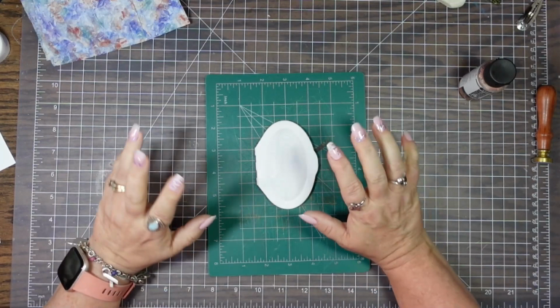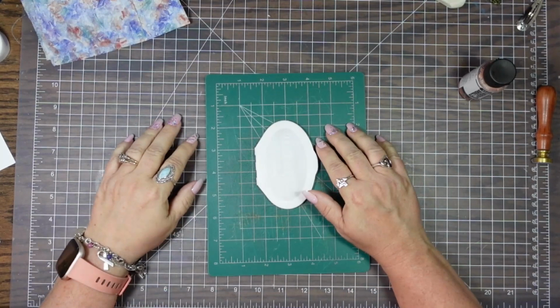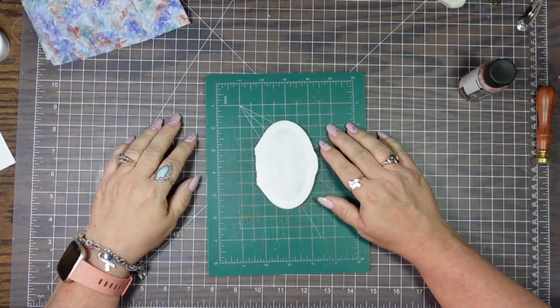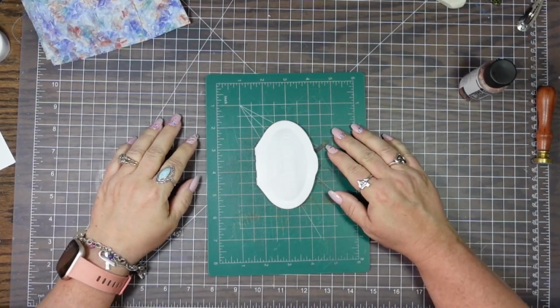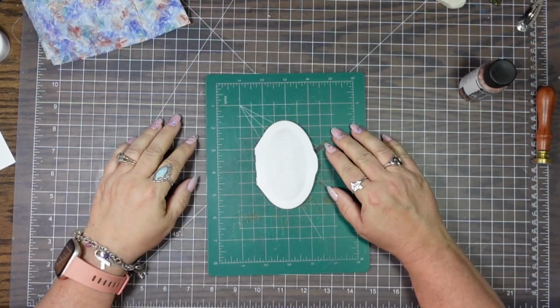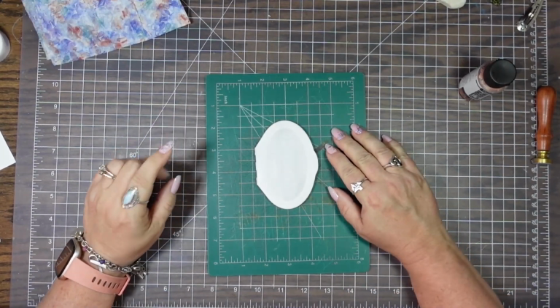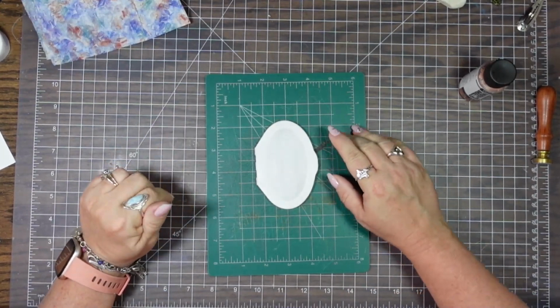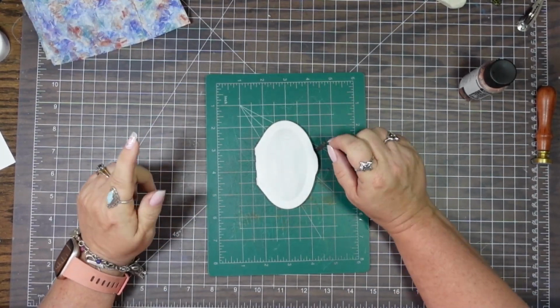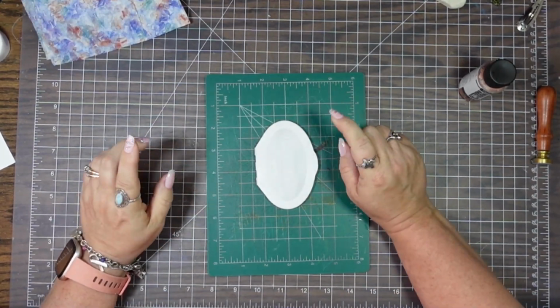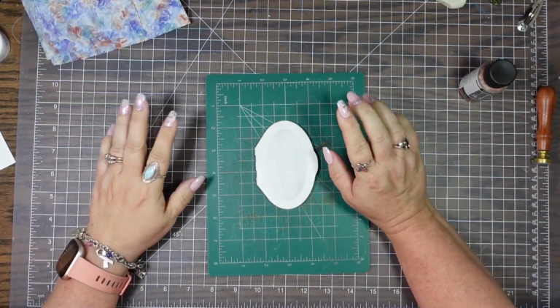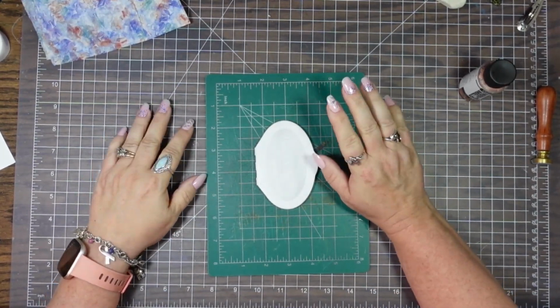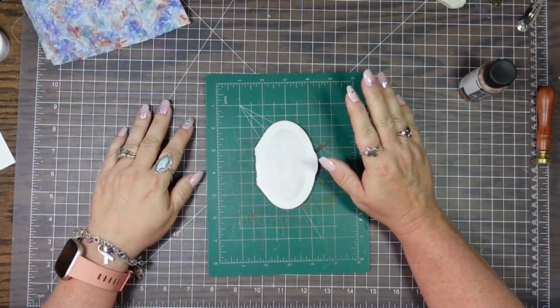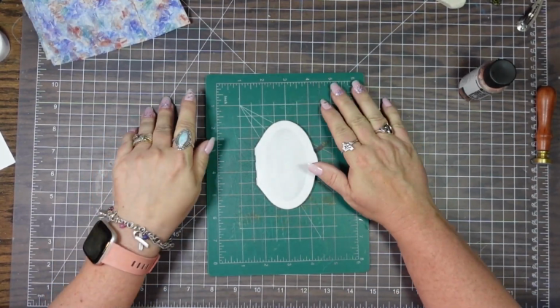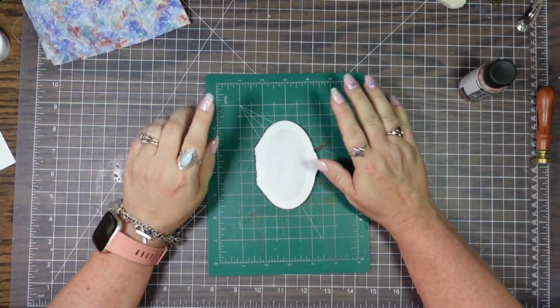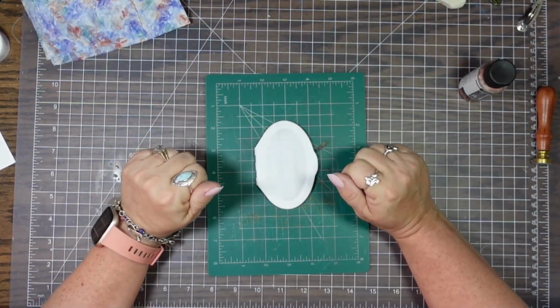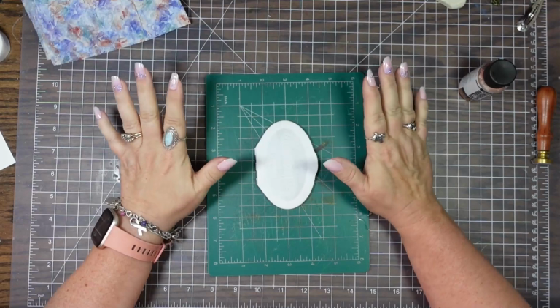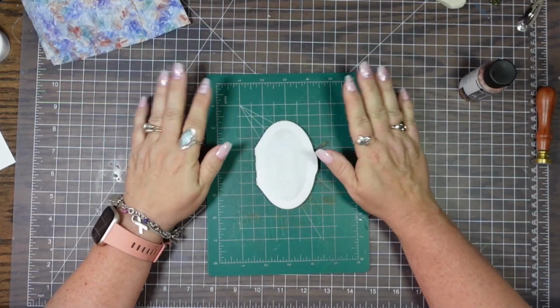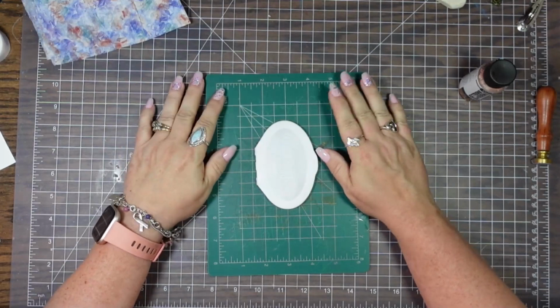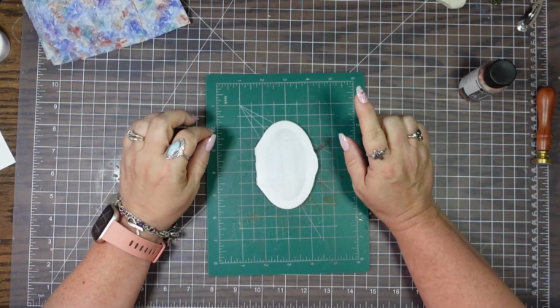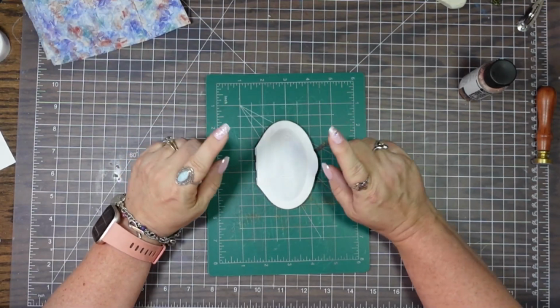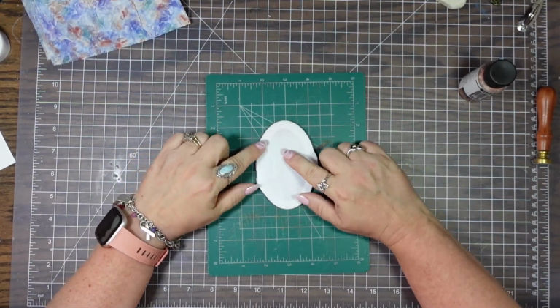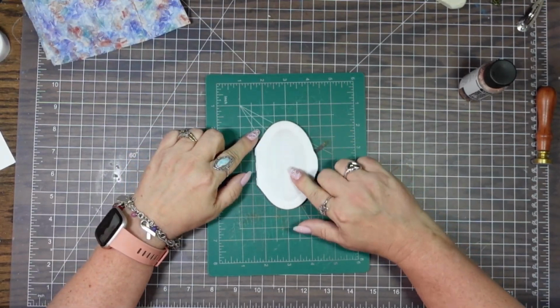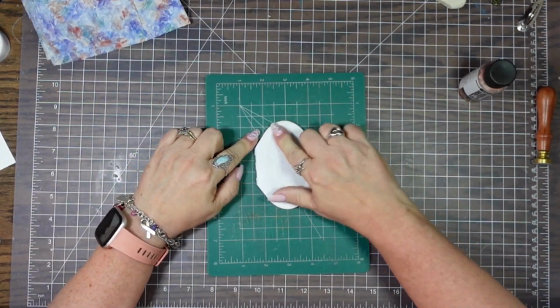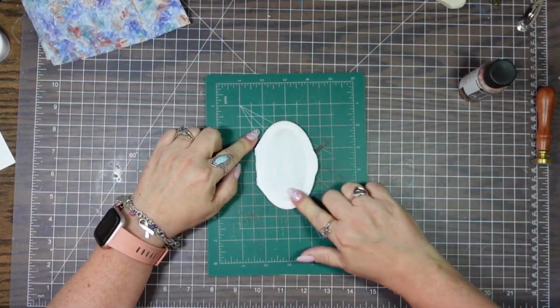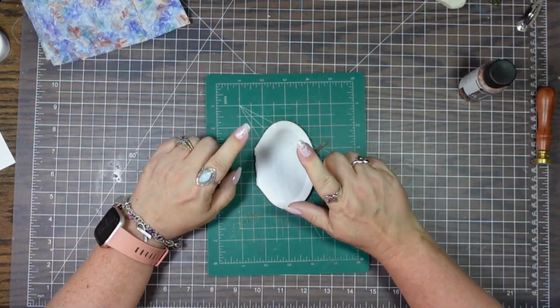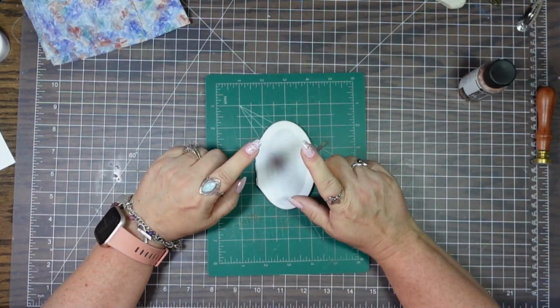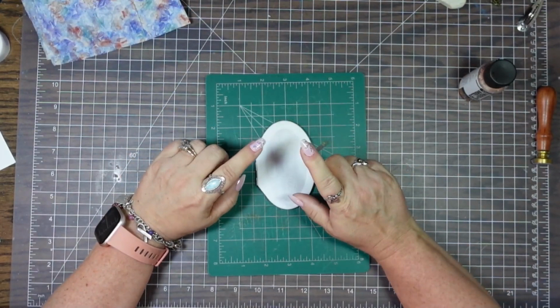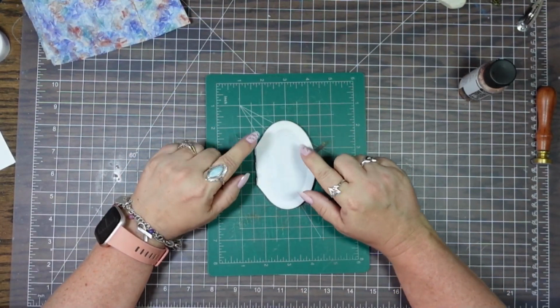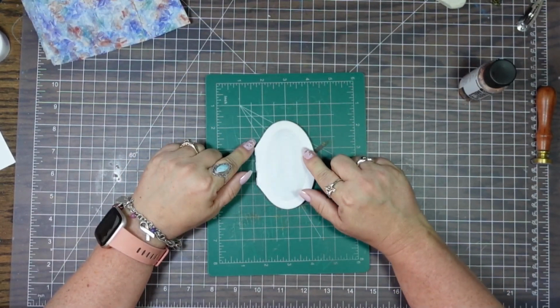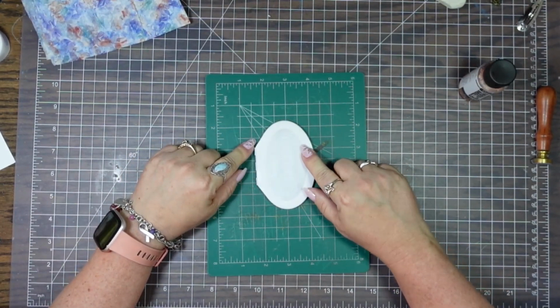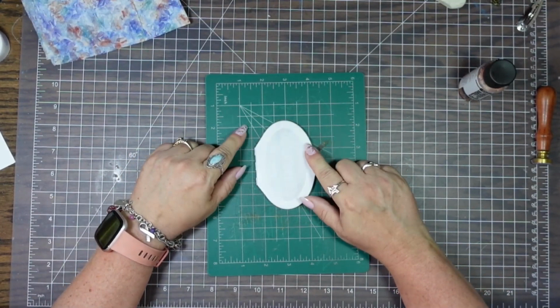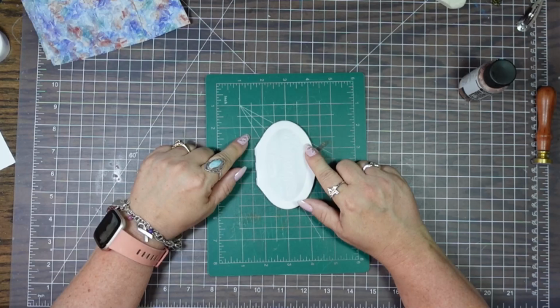Hey y'all! Welcome back to another episode of Stuff's Design Space. If you're new here, welcome. If you're returning, thank you! Alright, today we are going to be decorating a wipe lid.